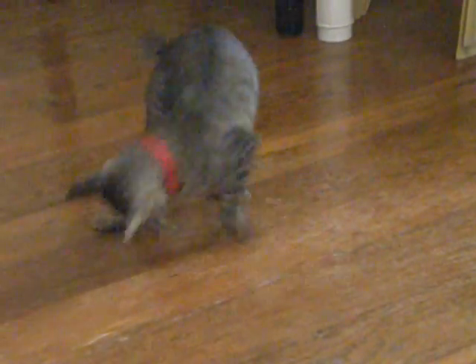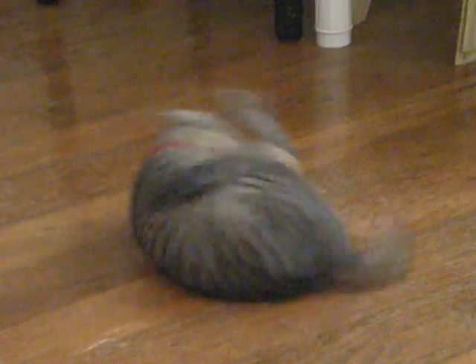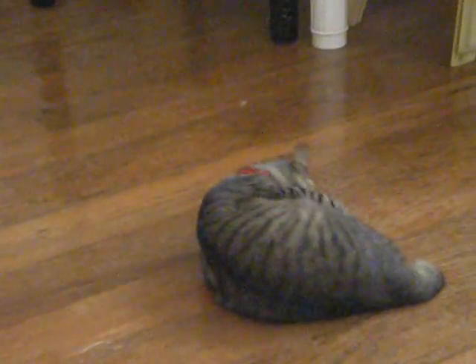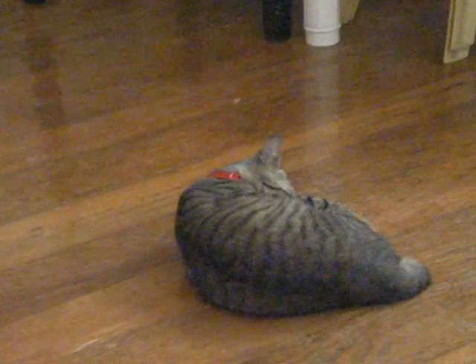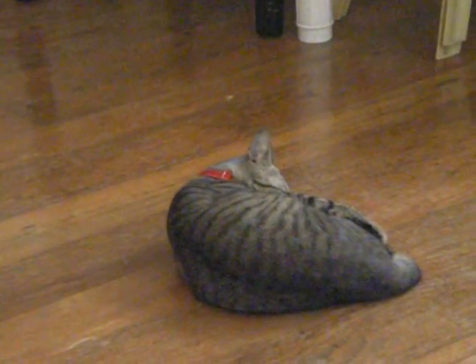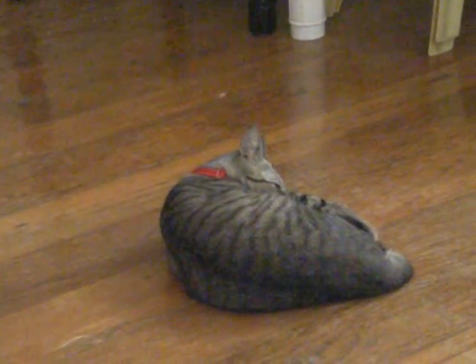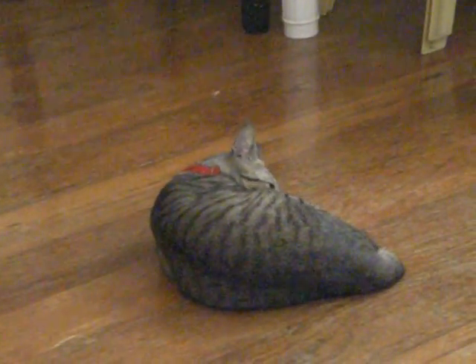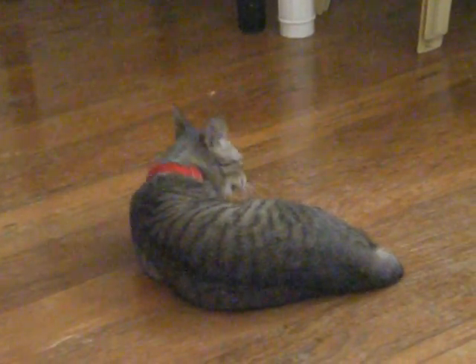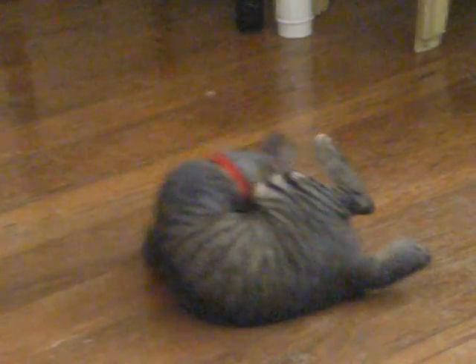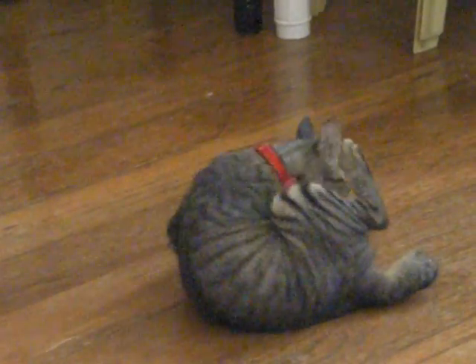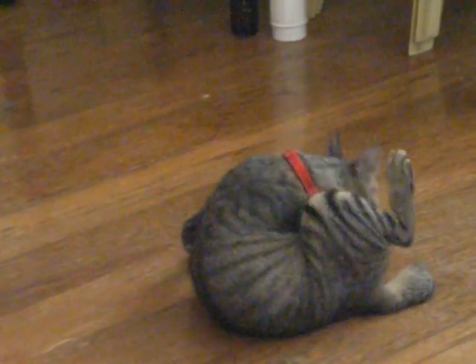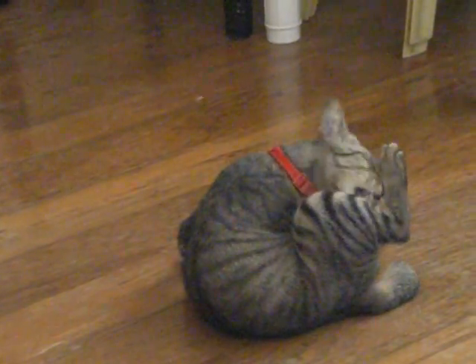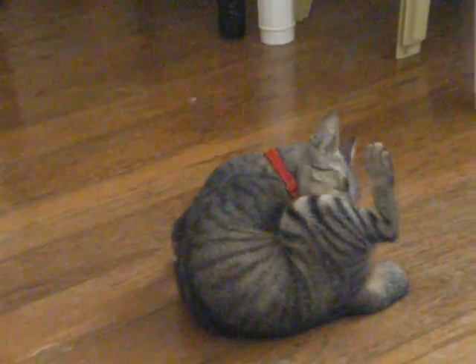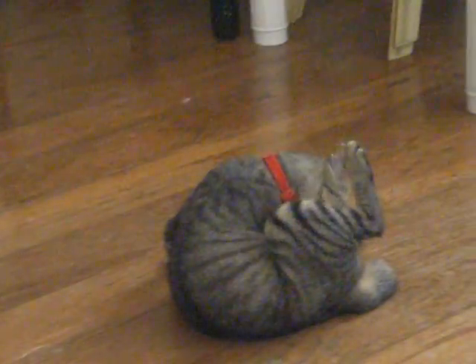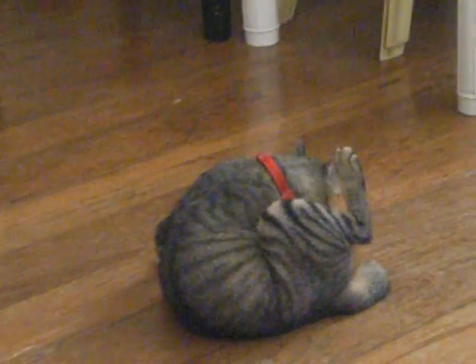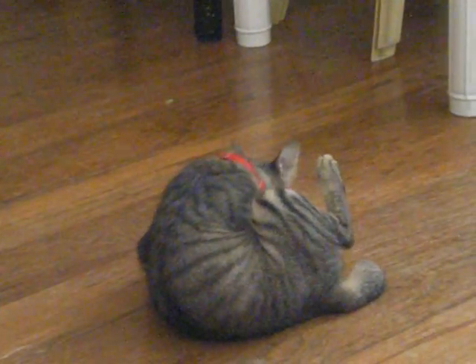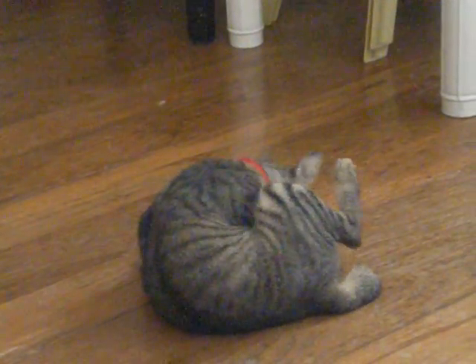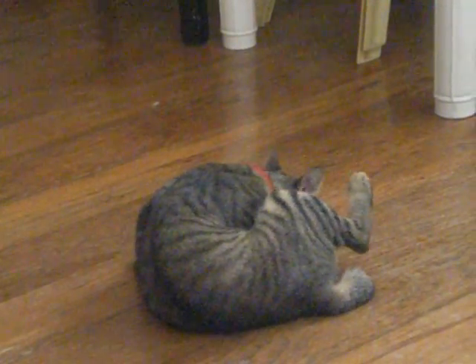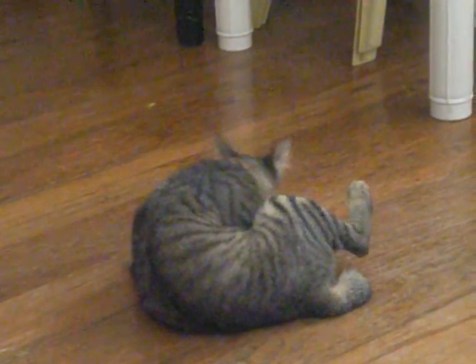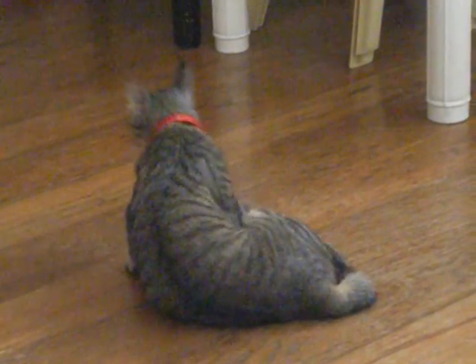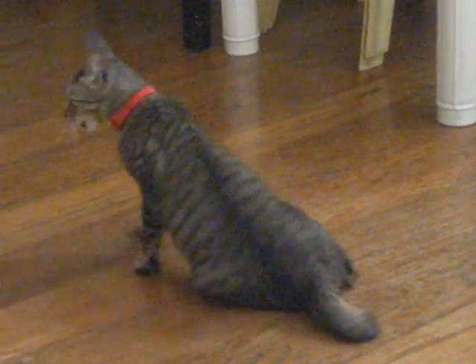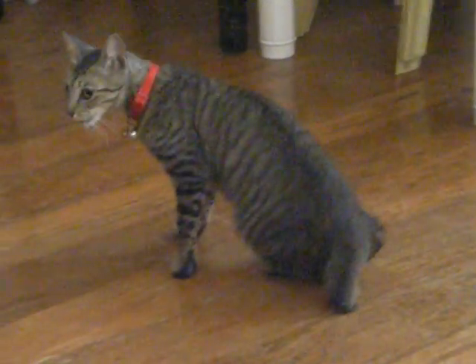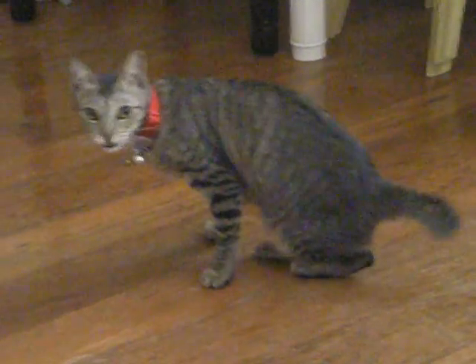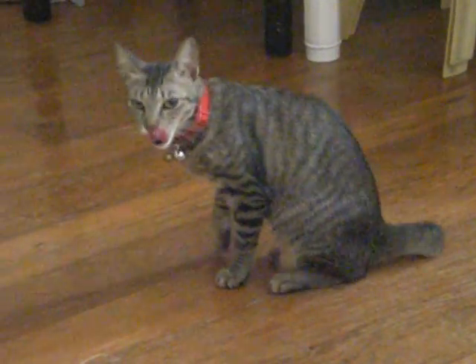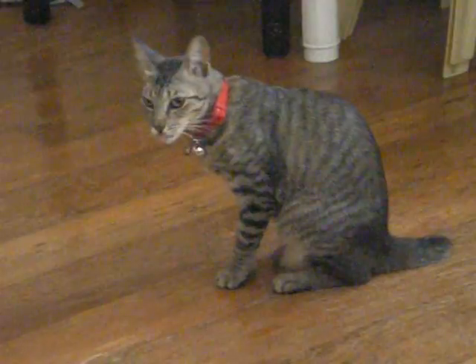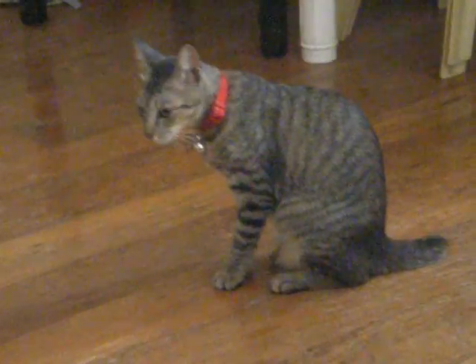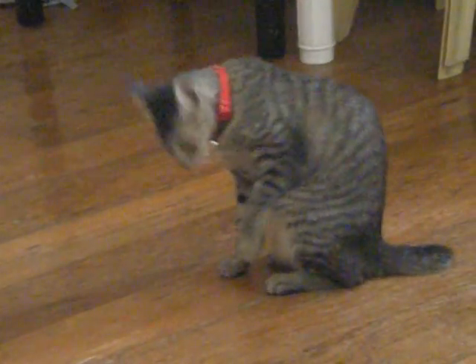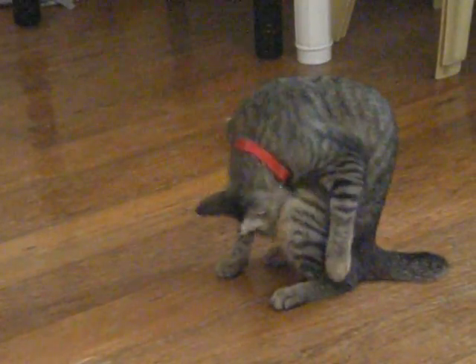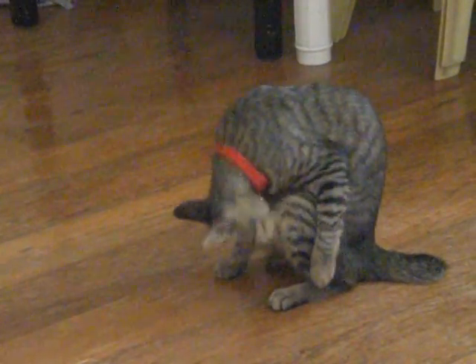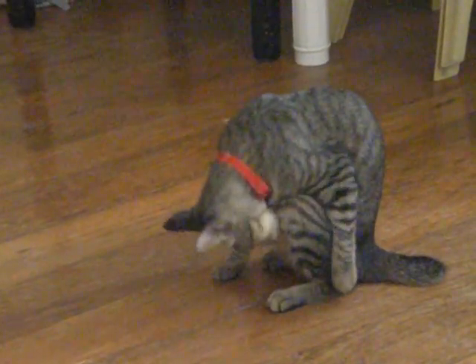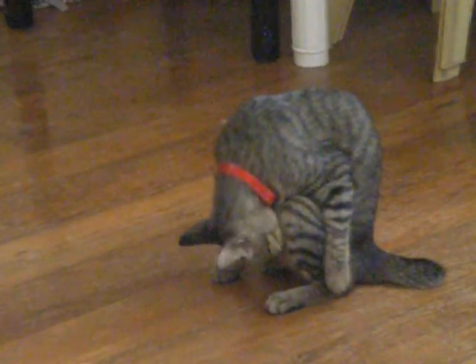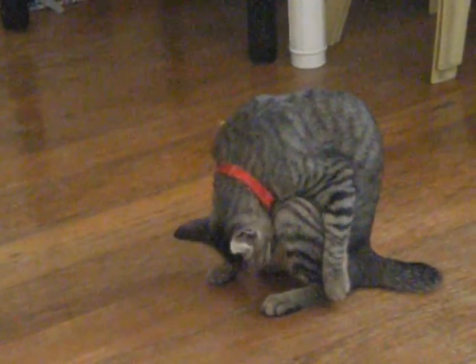Yes, yes, yes! Again, again, again, again. Roly-poly, roly-poly. Mummy wants roly-poly. Show mummy roly-poly again.